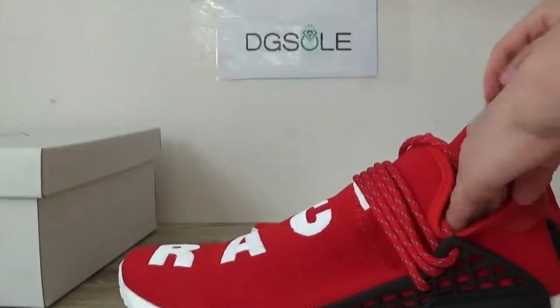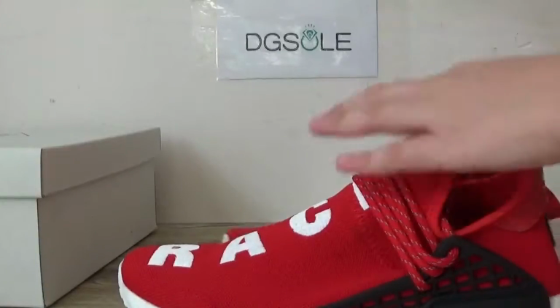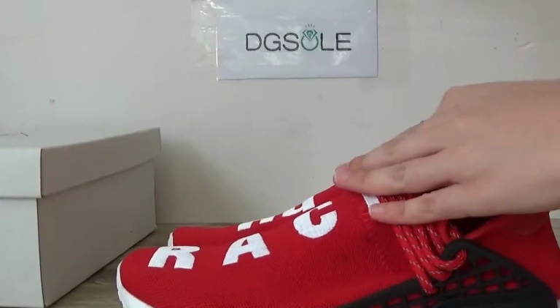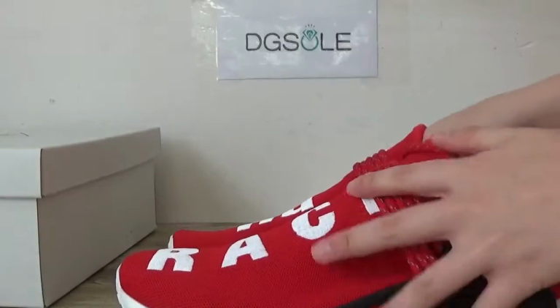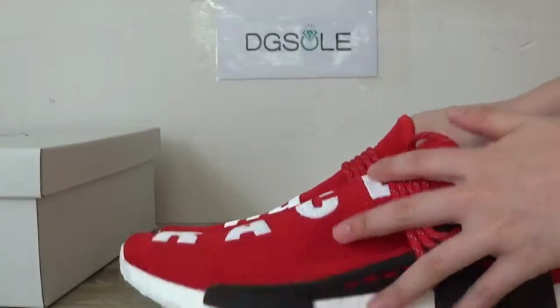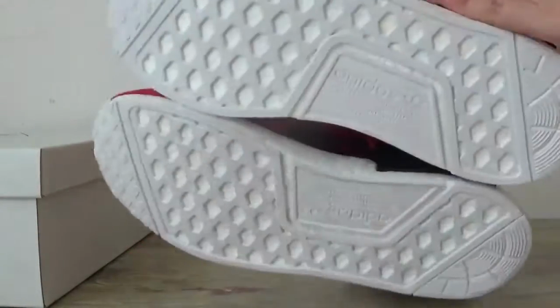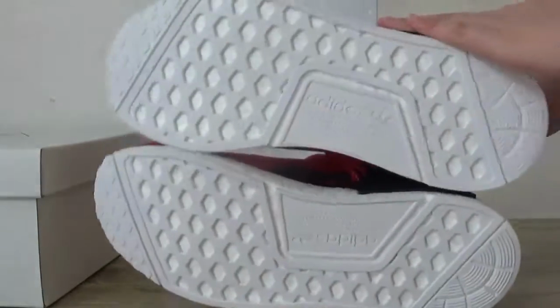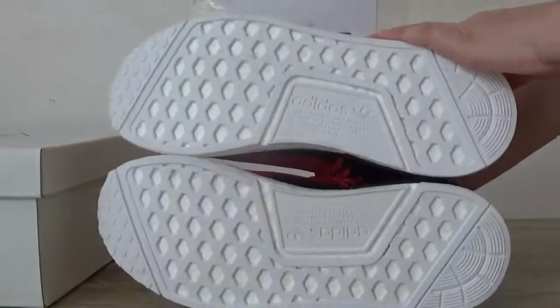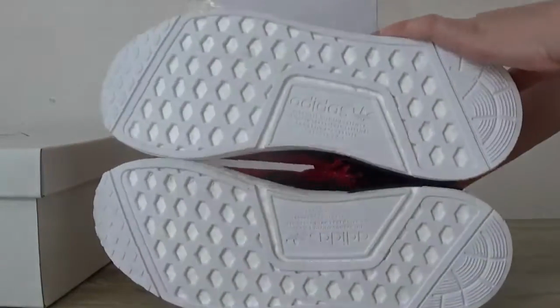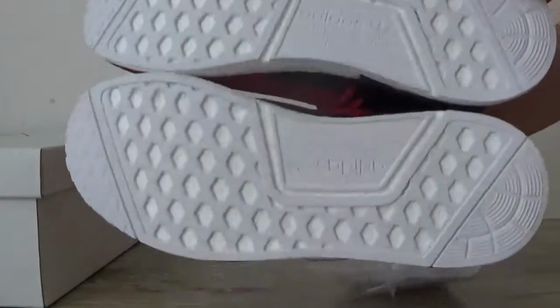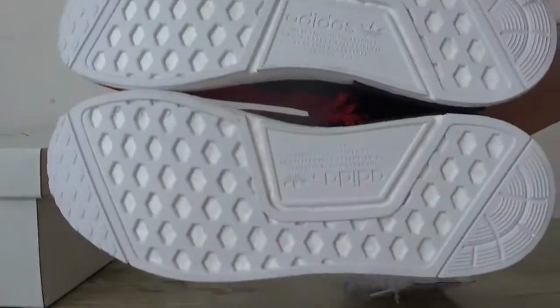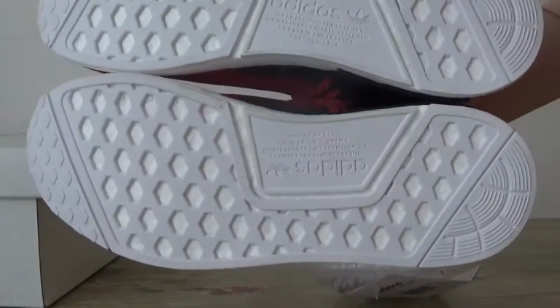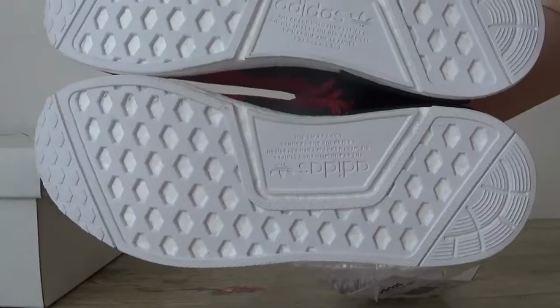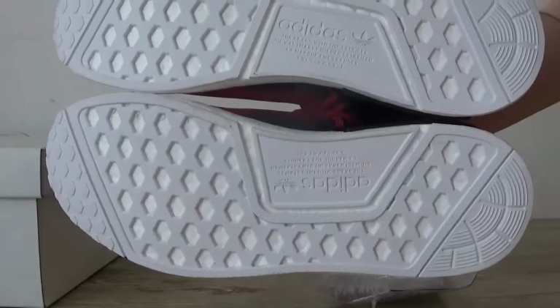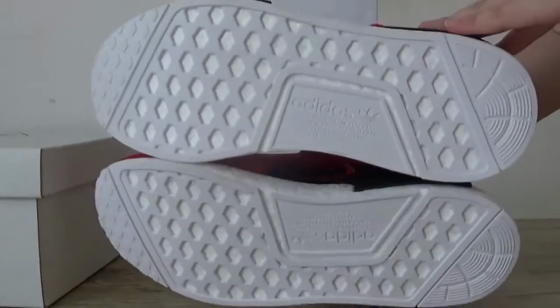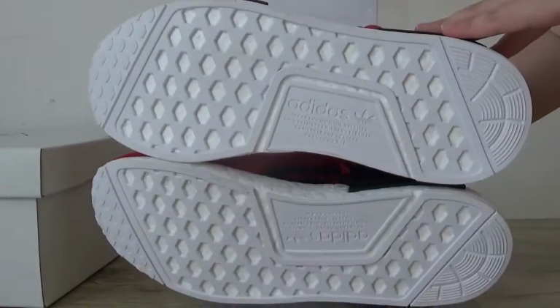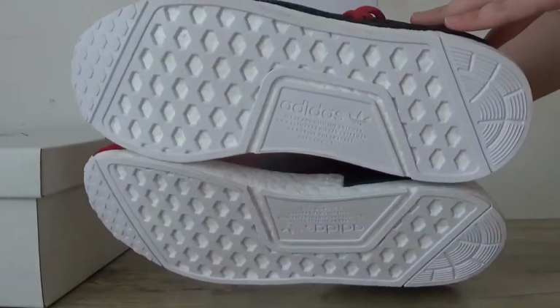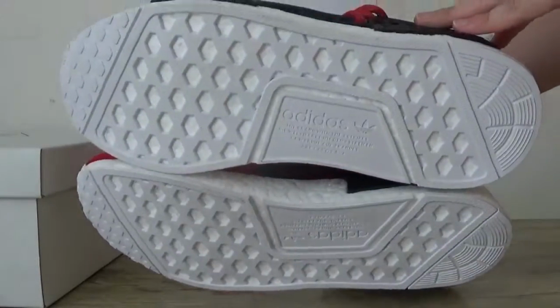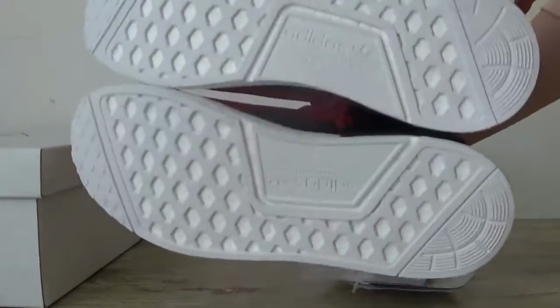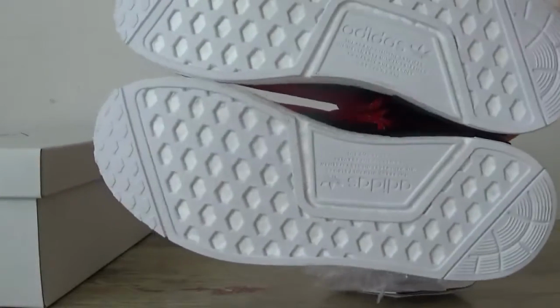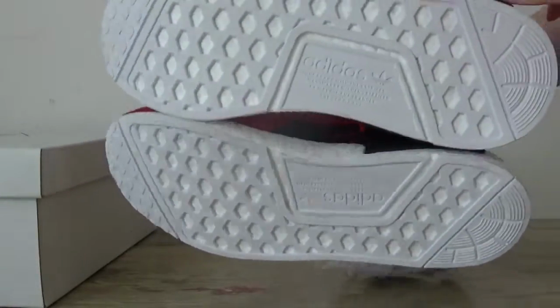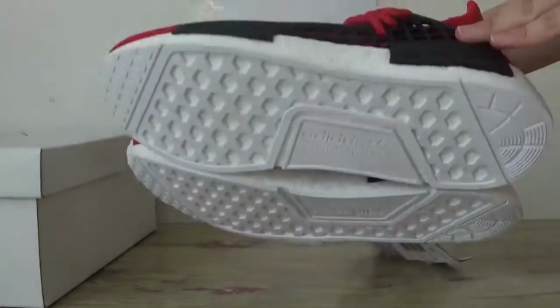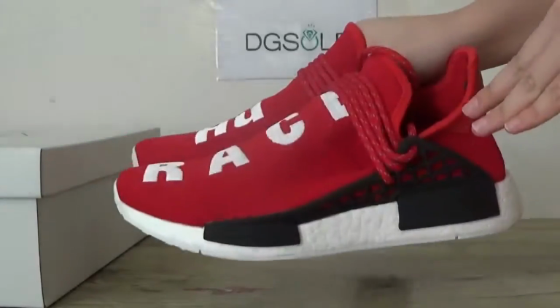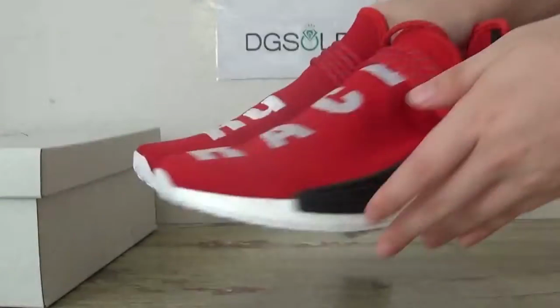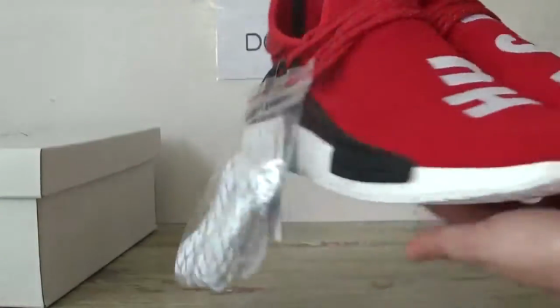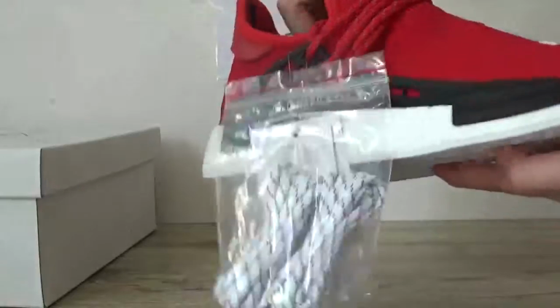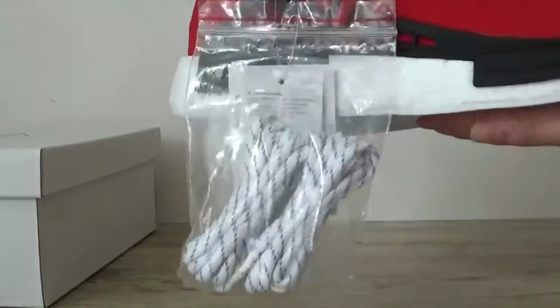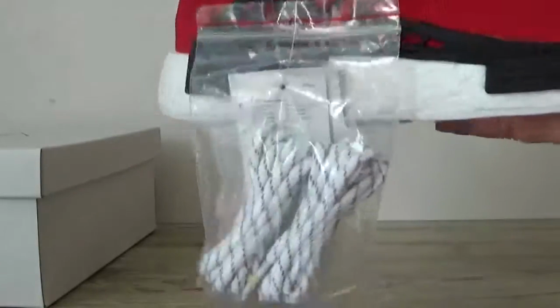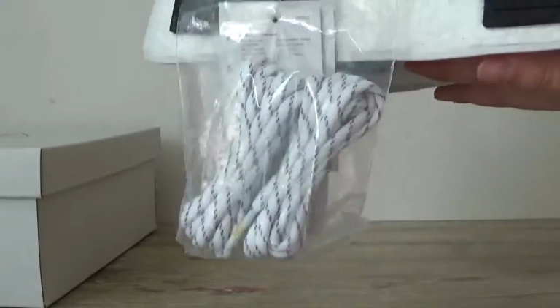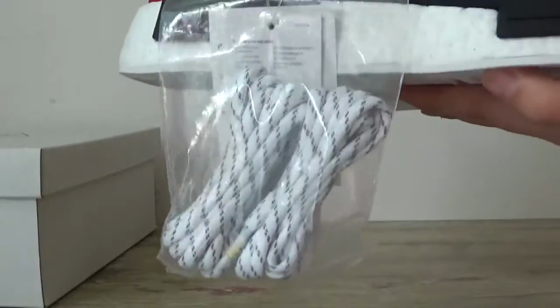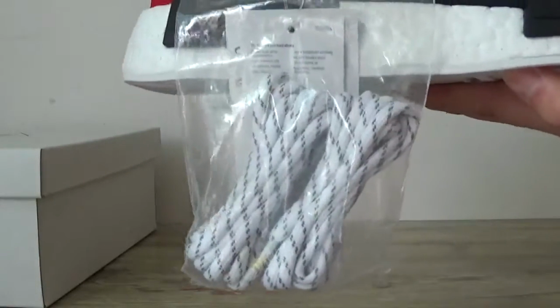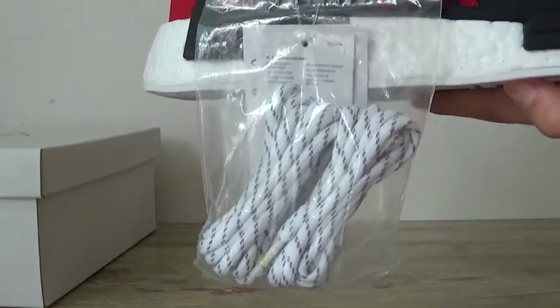Now check the bottom. There's a little bust. Pure white, very clean. And here the extra shoelace.